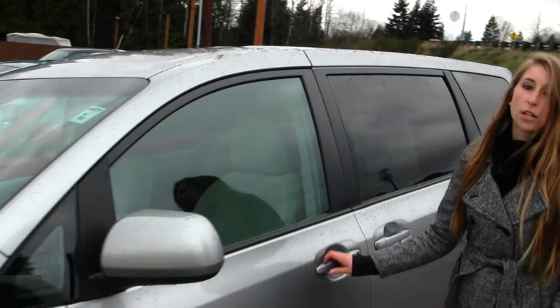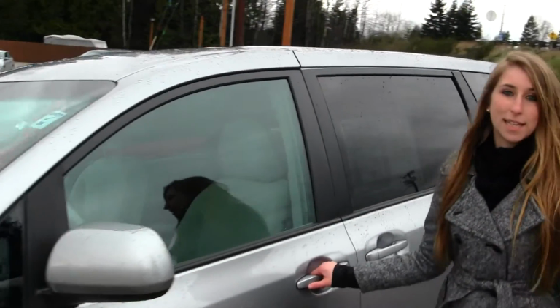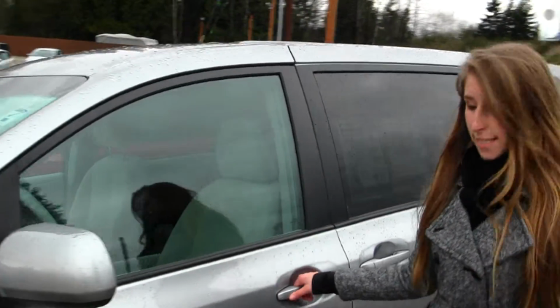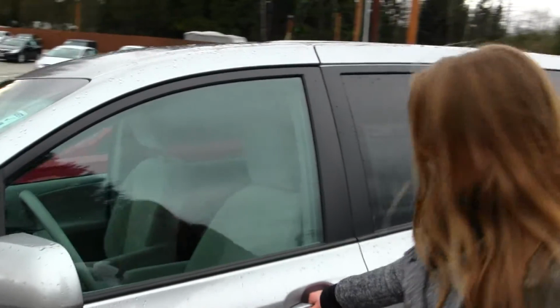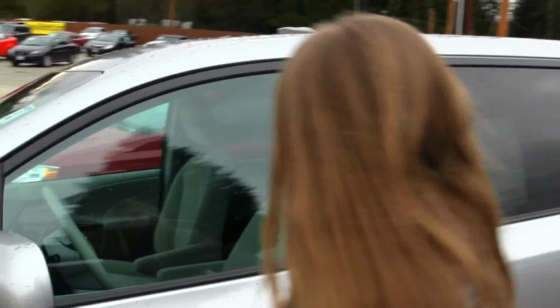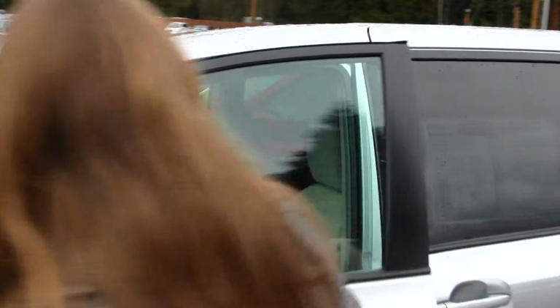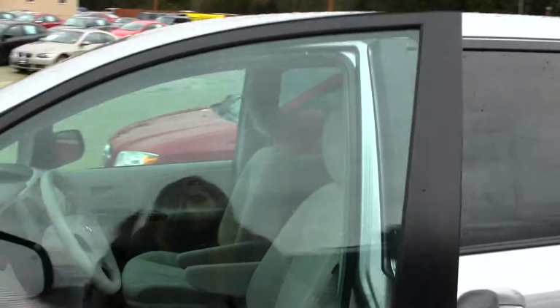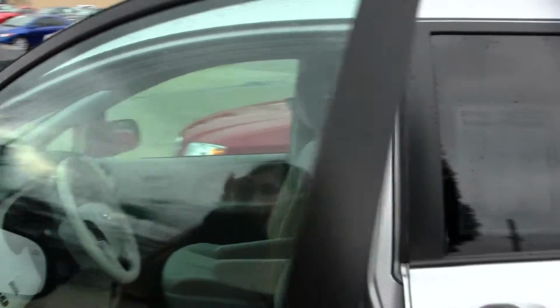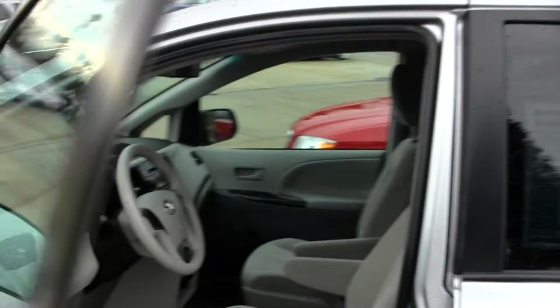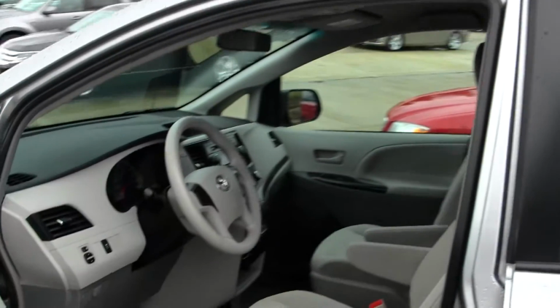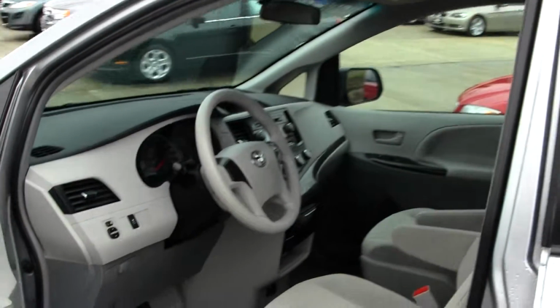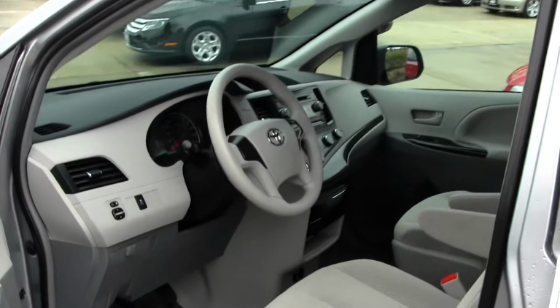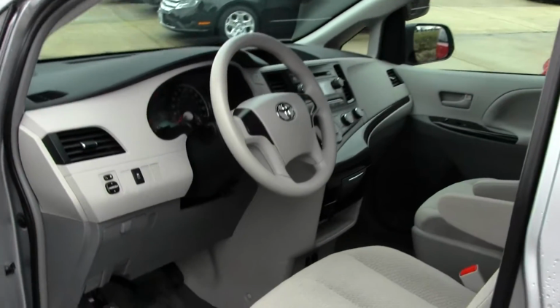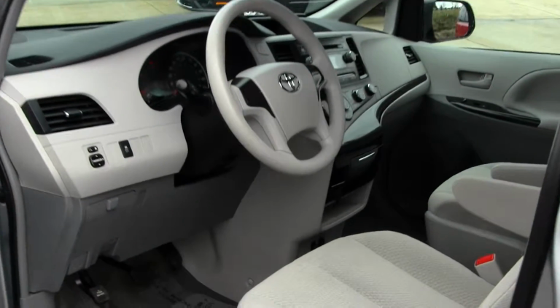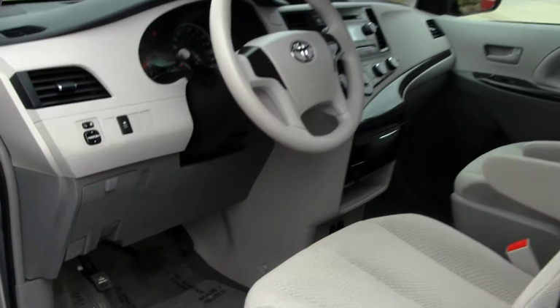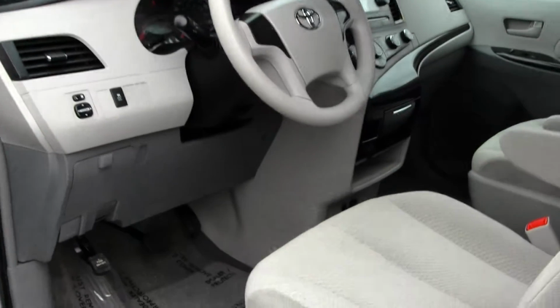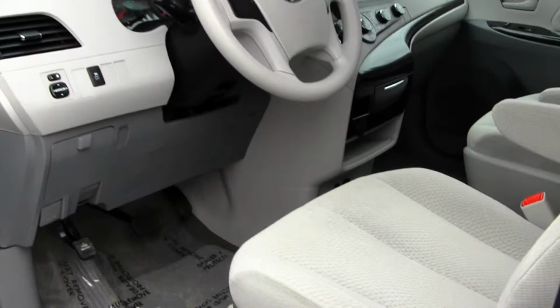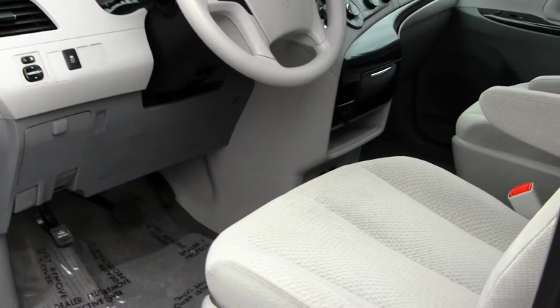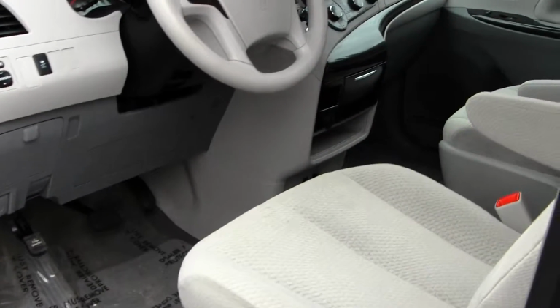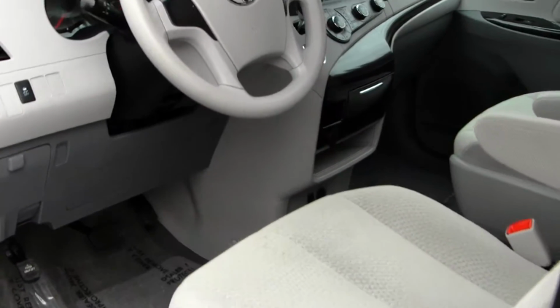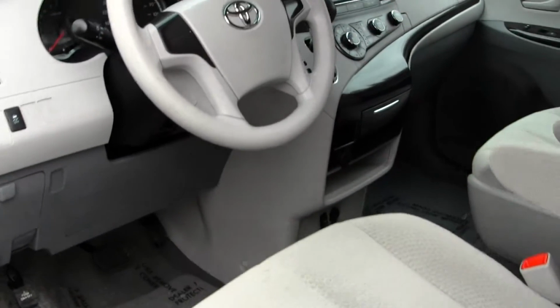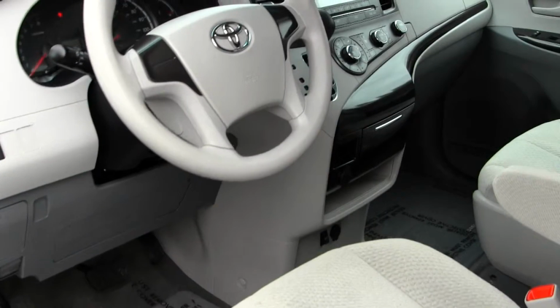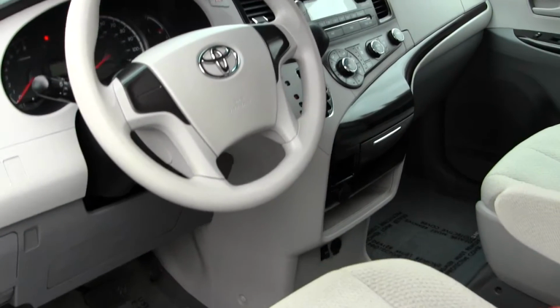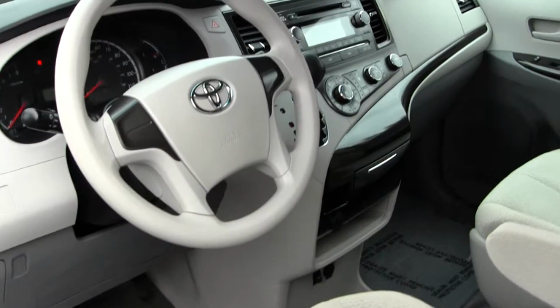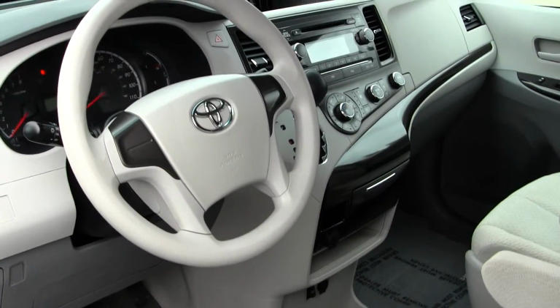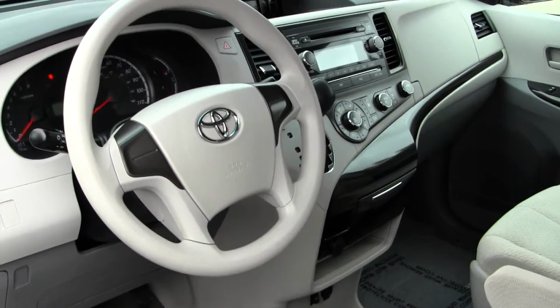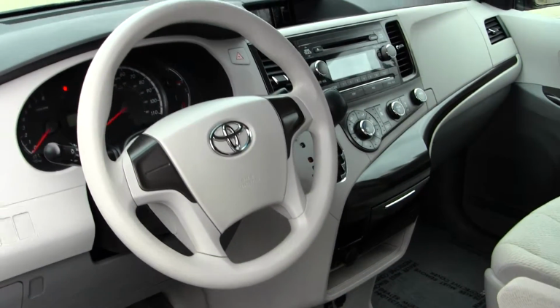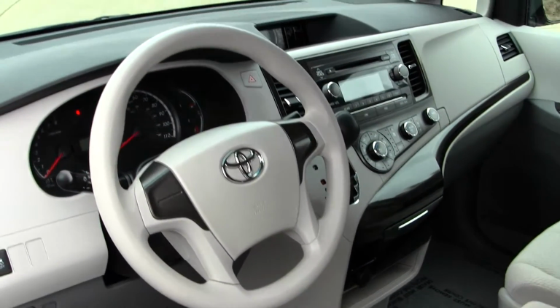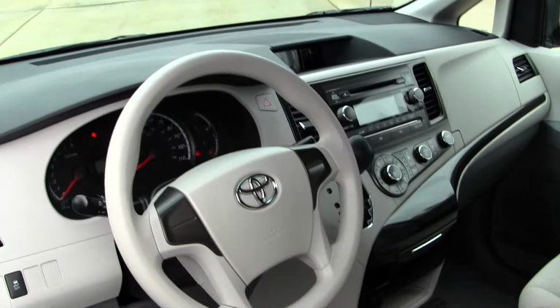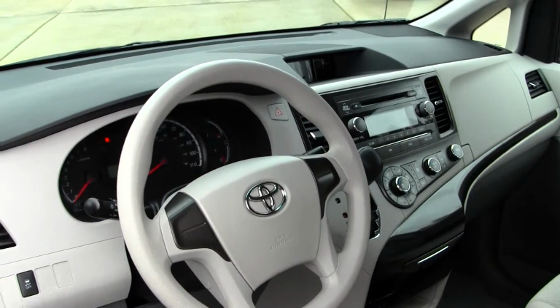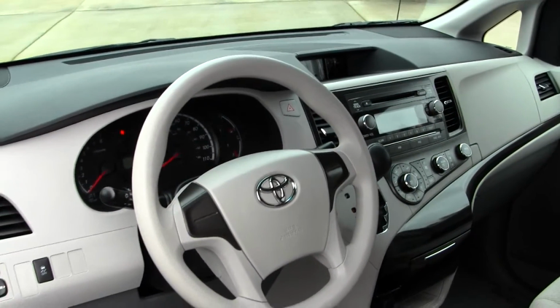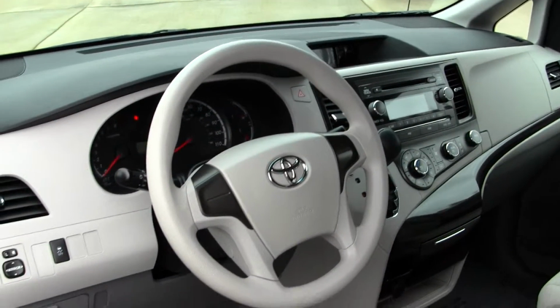Let's take a look on the inside. Inside you have your cloth interior. You also have iPod integration, all your power options — windows, locks, and mirrors.